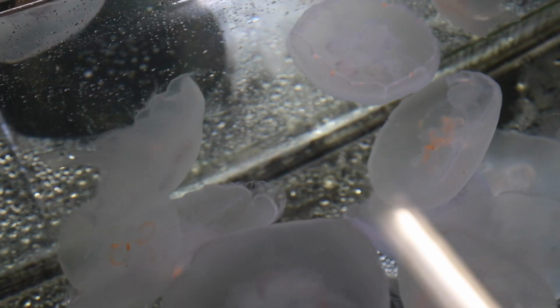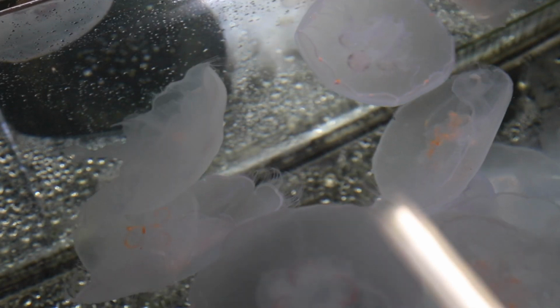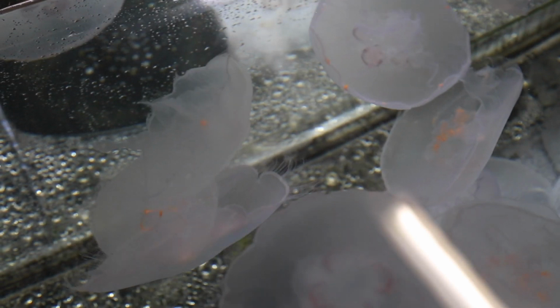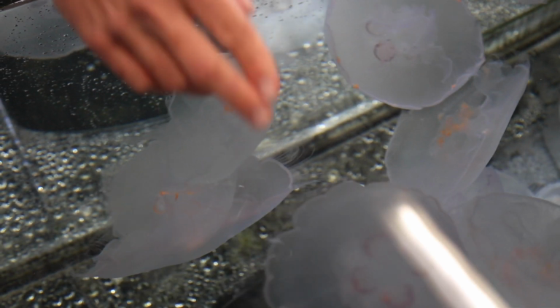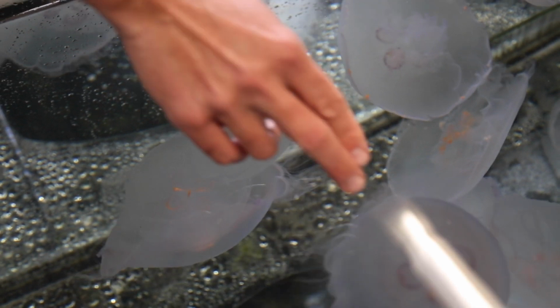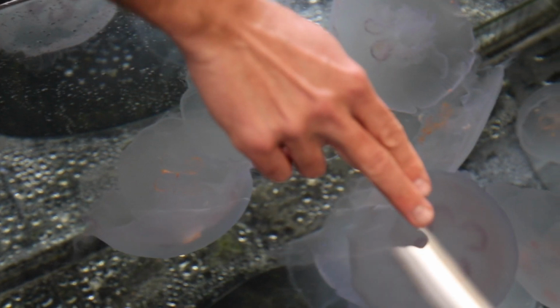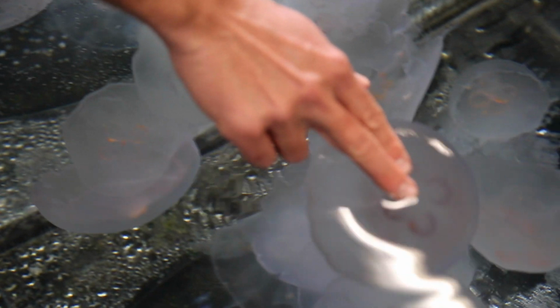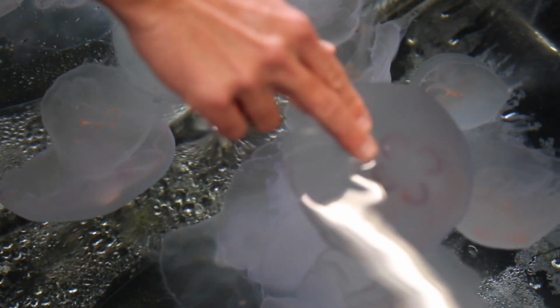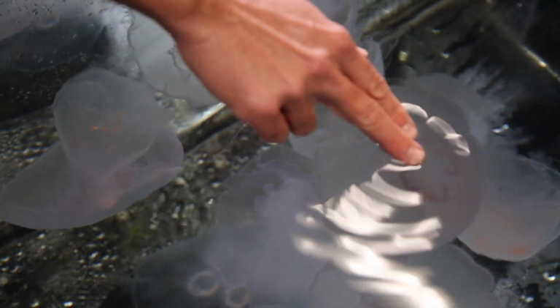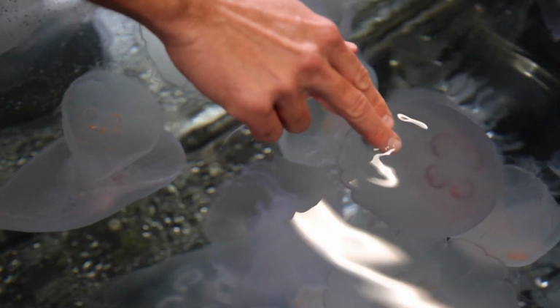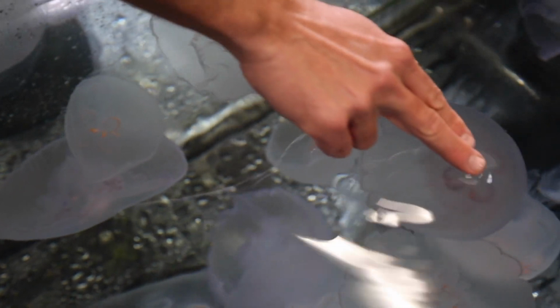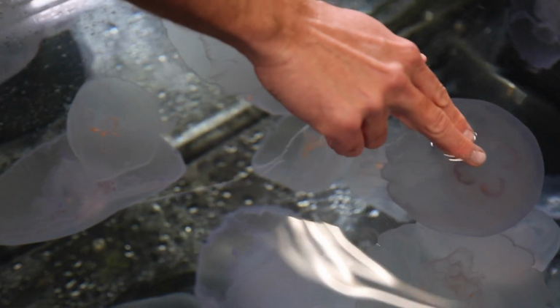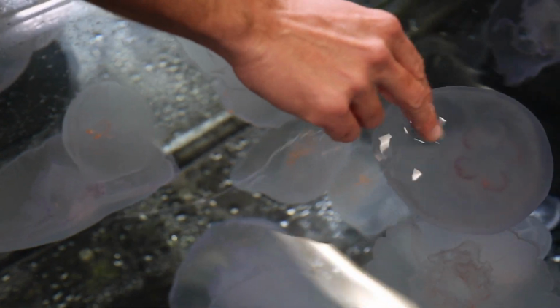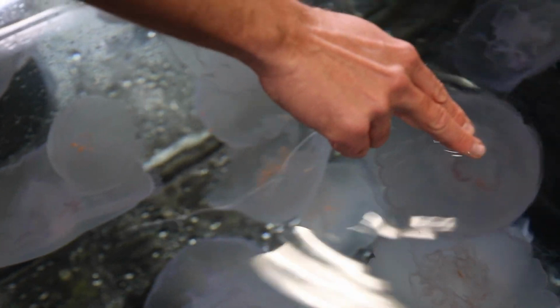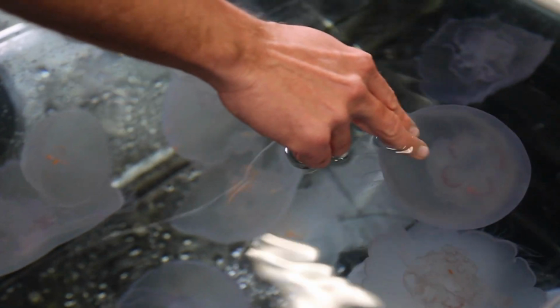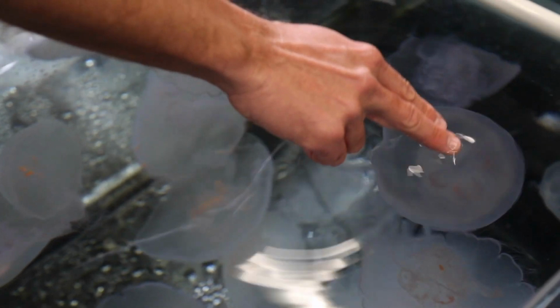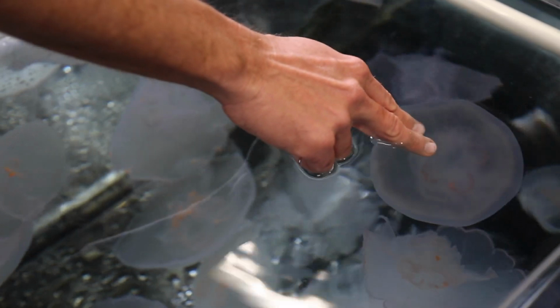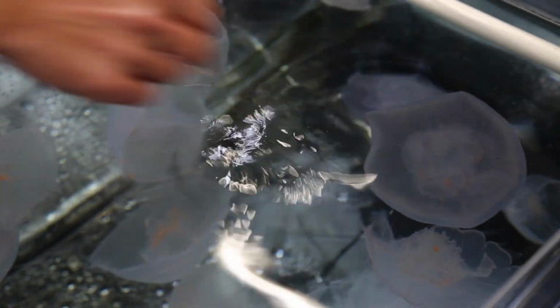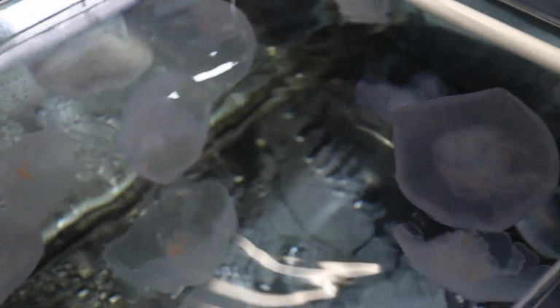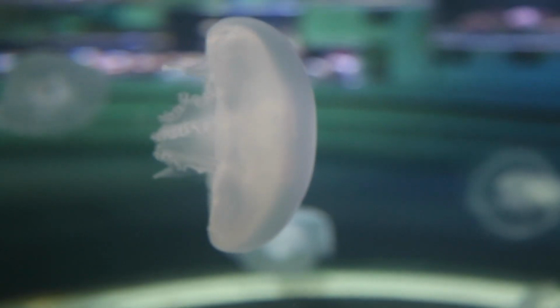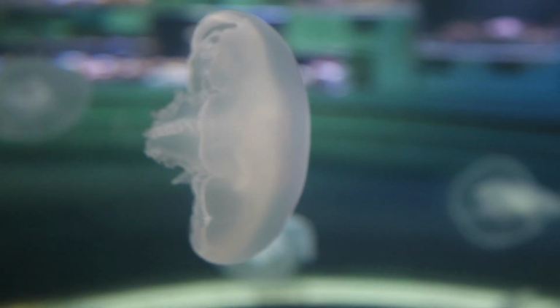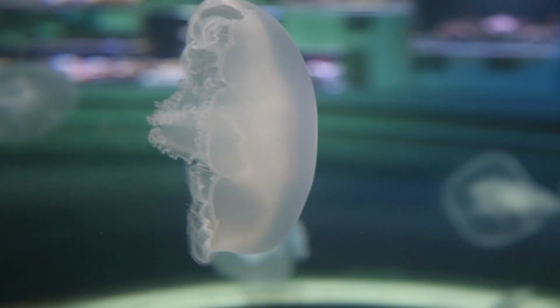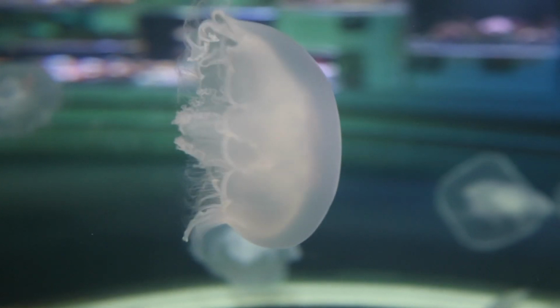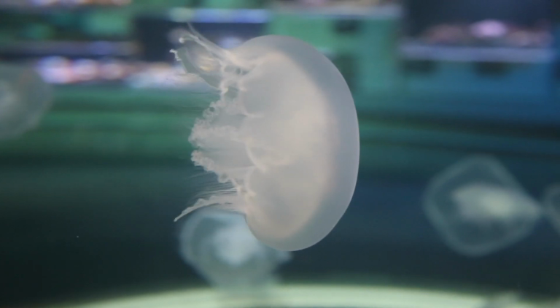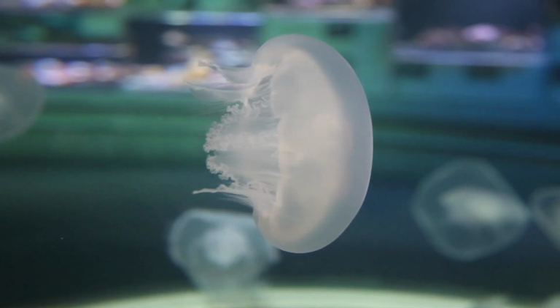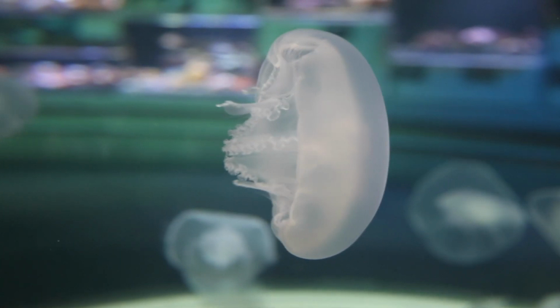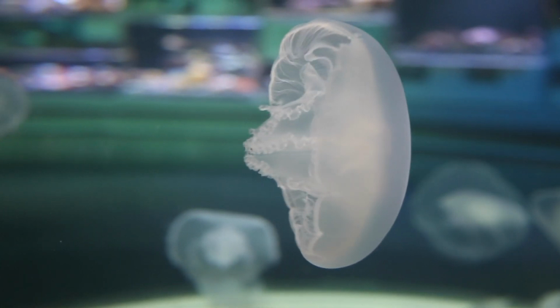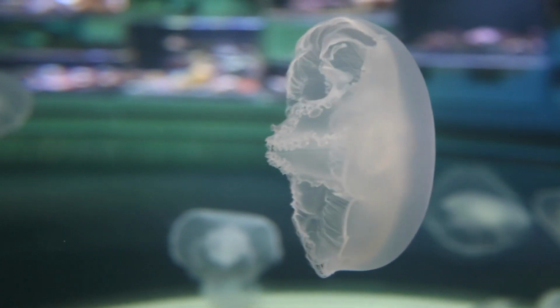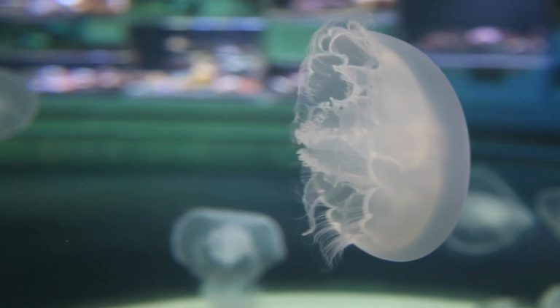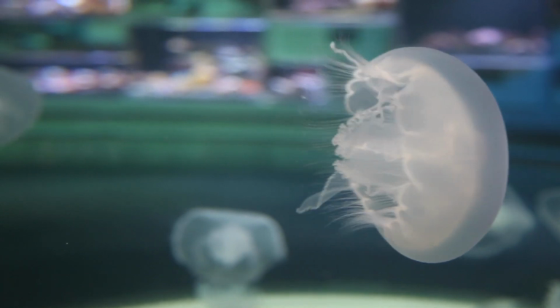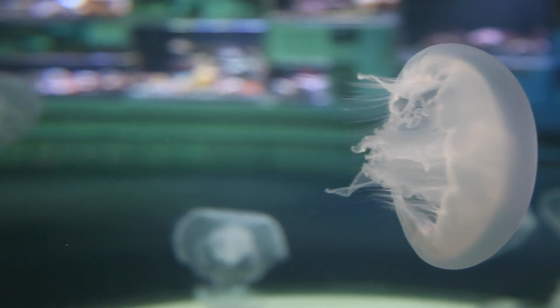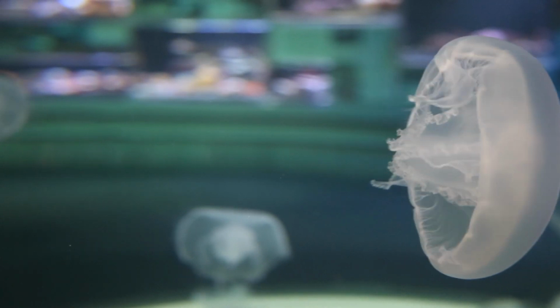We do not touch their tentacles when we touch them — we usually touch the top of their bell, very gently with one or two fingers. It's pretty interesting; they're a lot more solid than you'd imagine. They are mainly made of water, but they're pretty solid and they're really interesting animals to be able to touch.